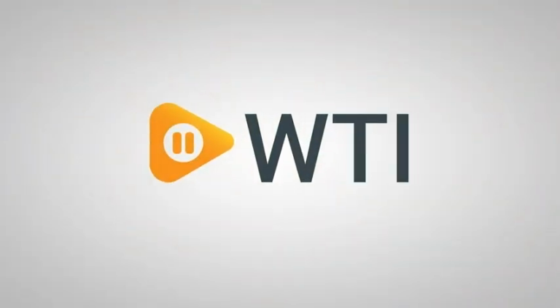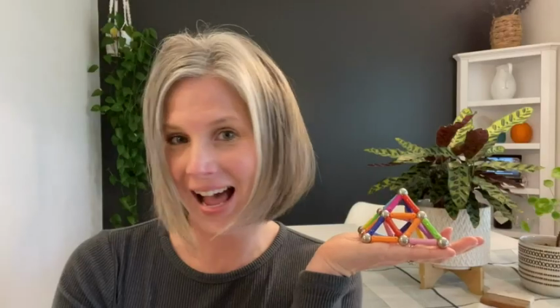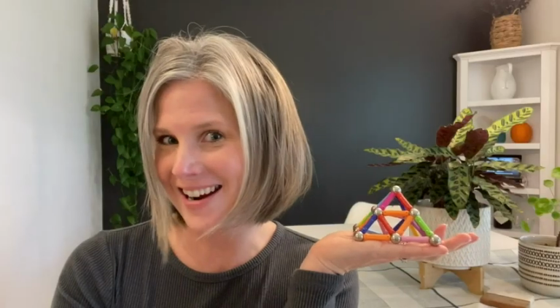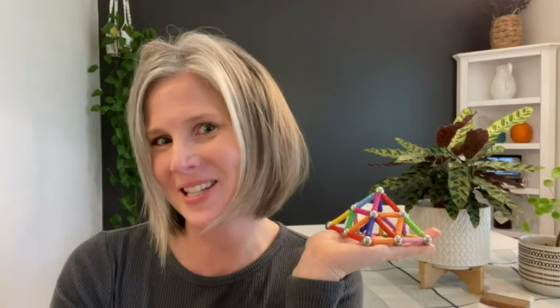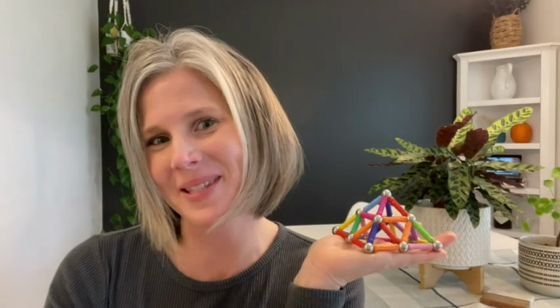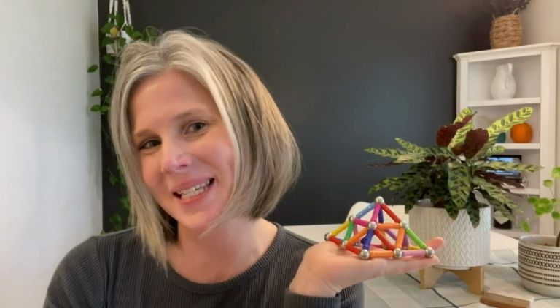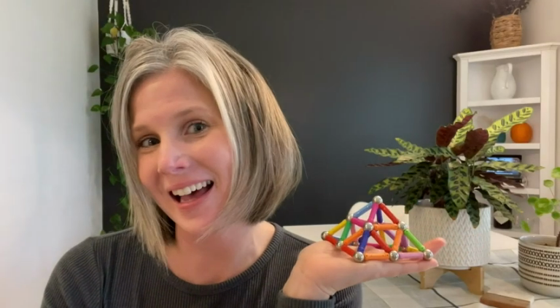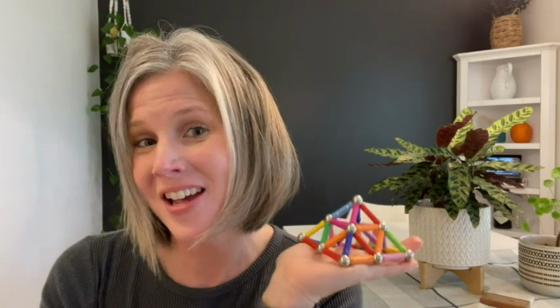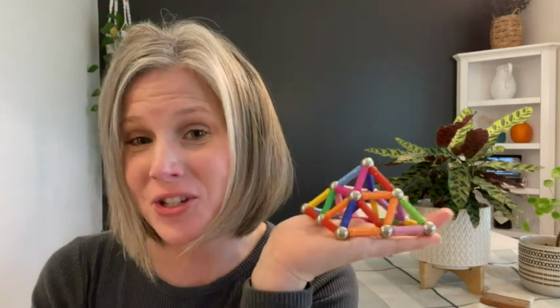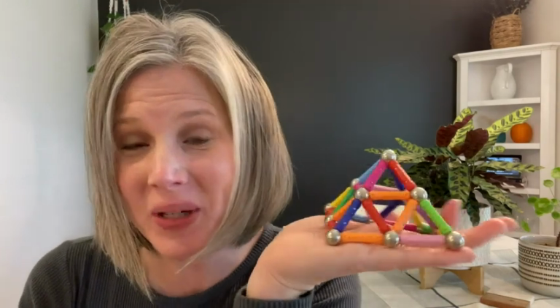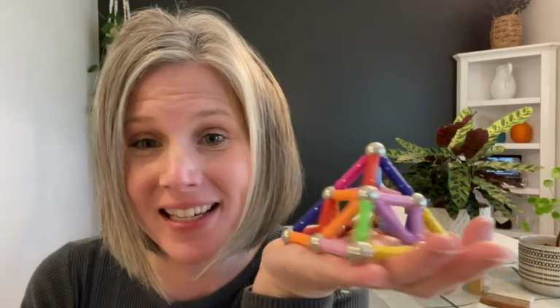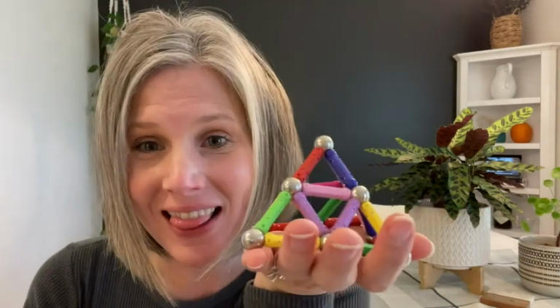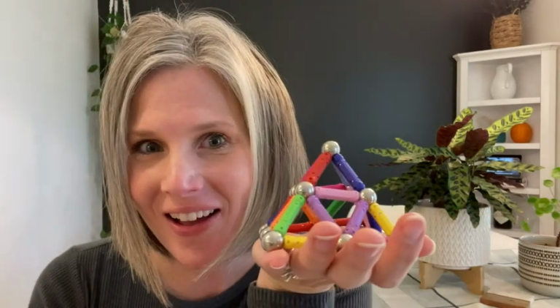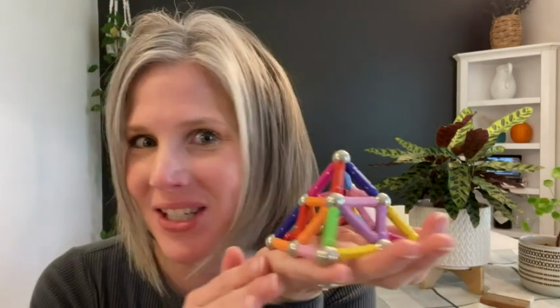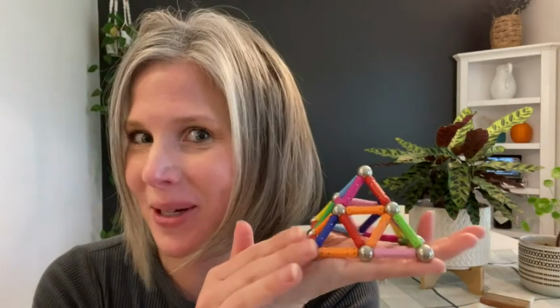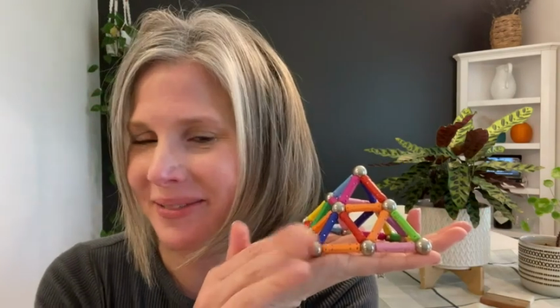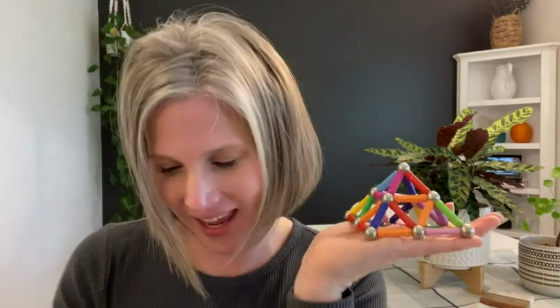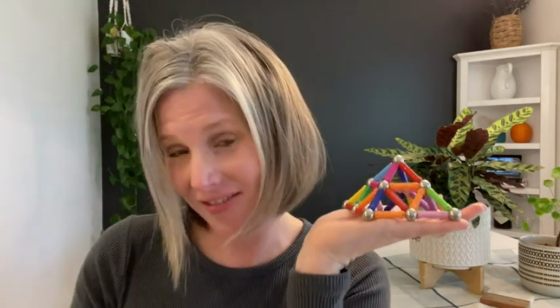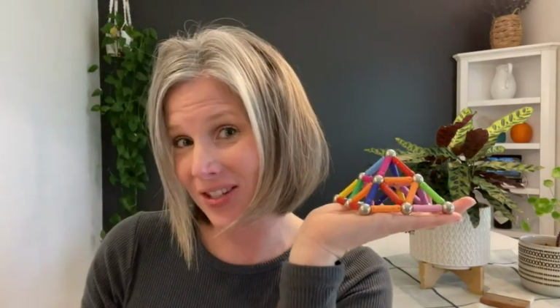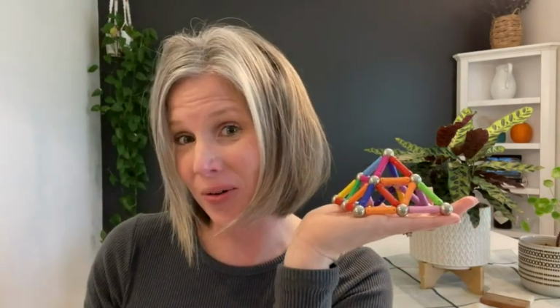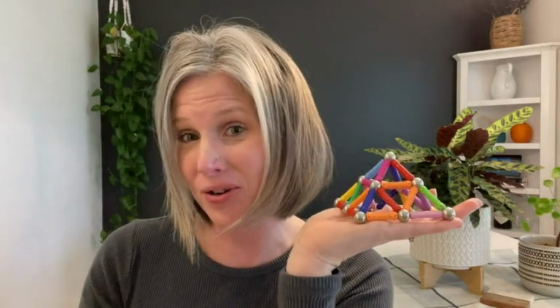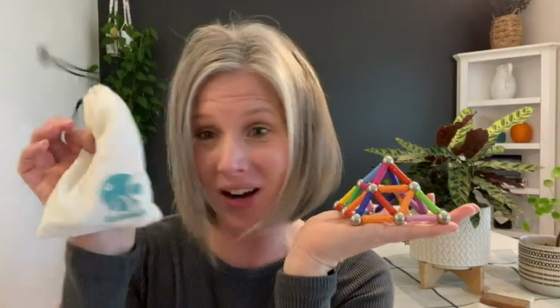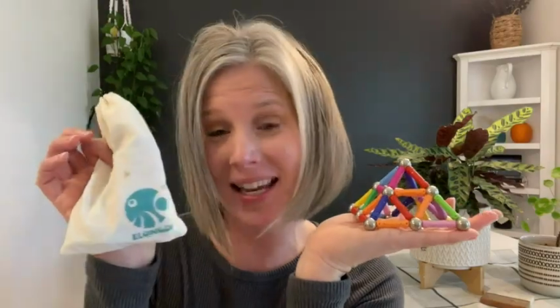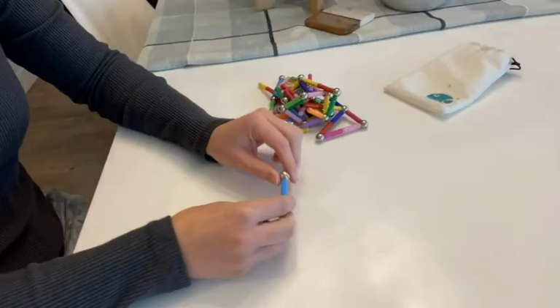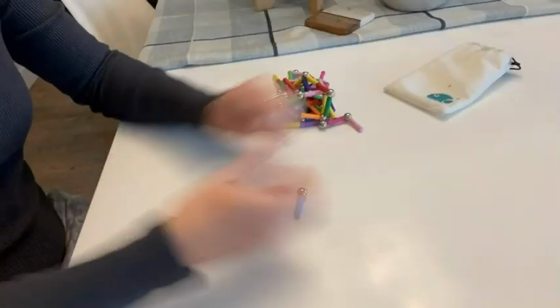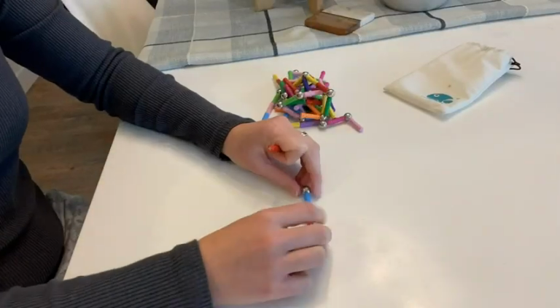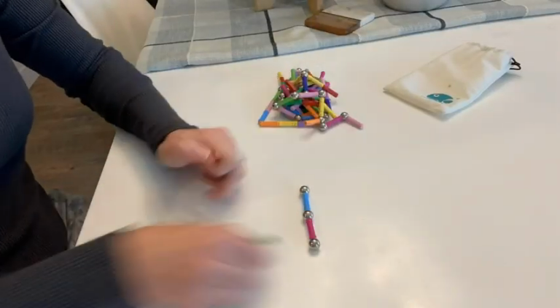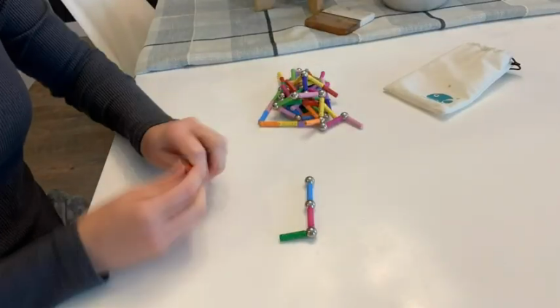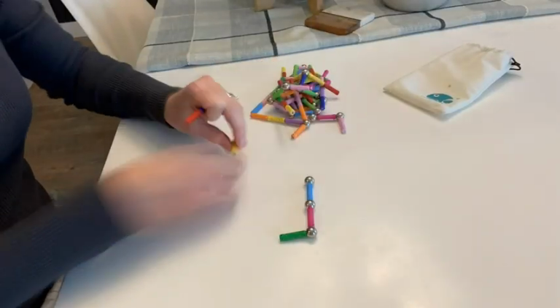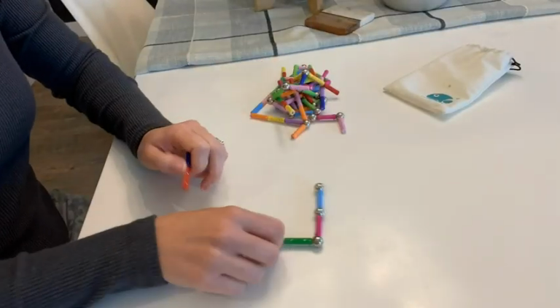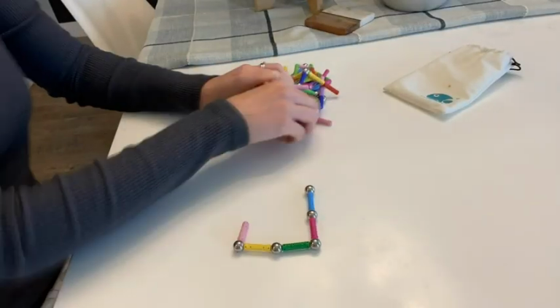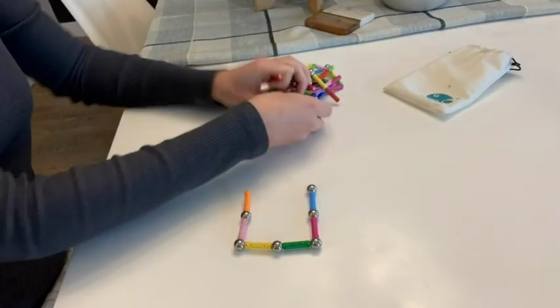Hi there, I'm Christy with WTI. Do your kids love to build? If so, you've got to get them these magnetic building sticks.